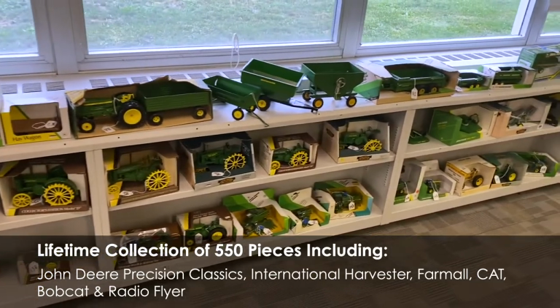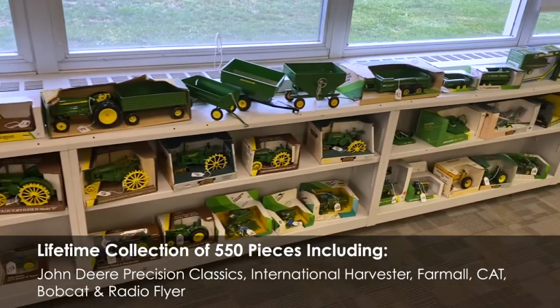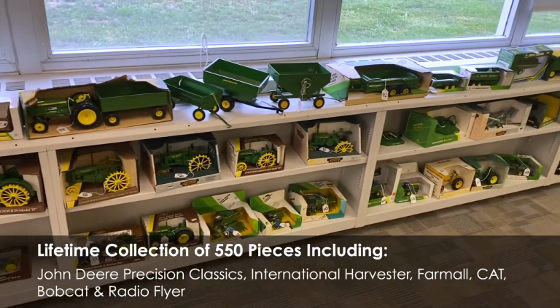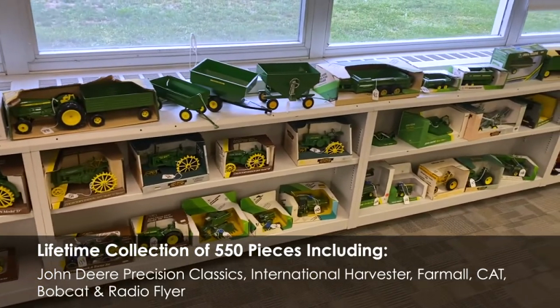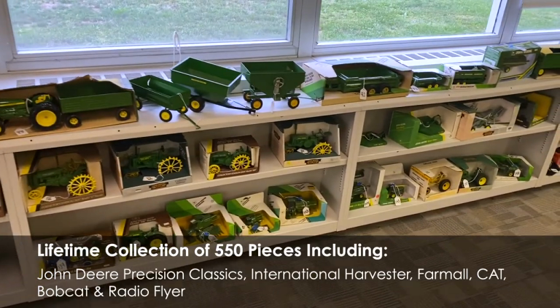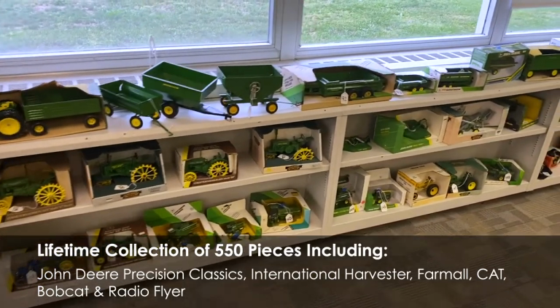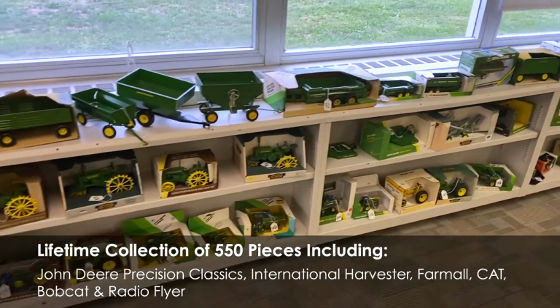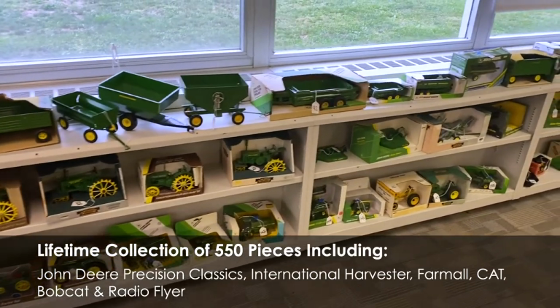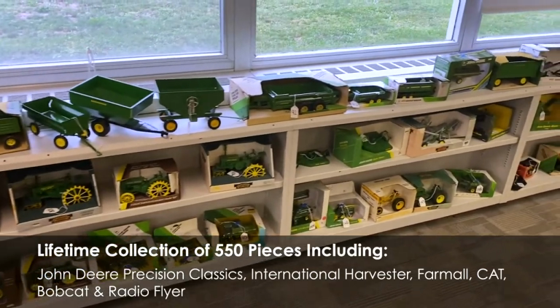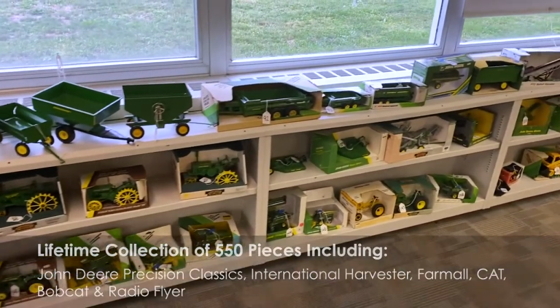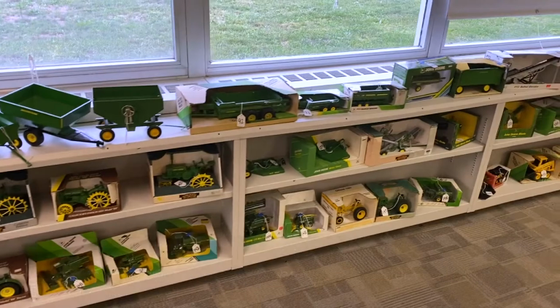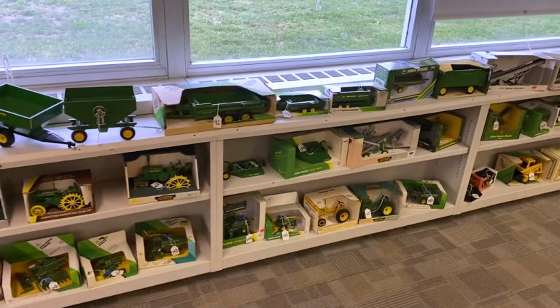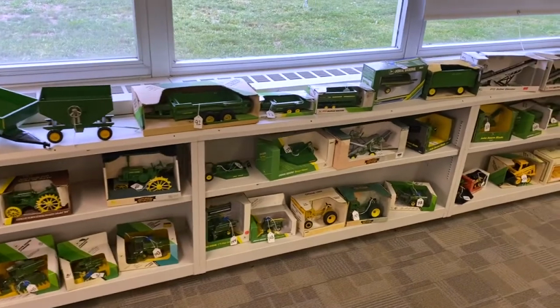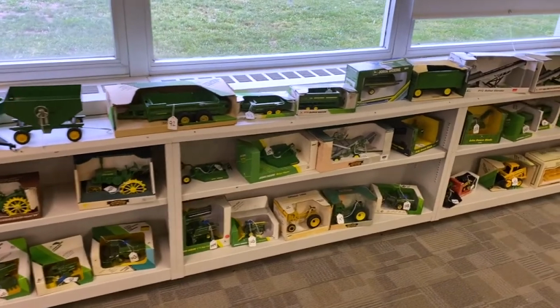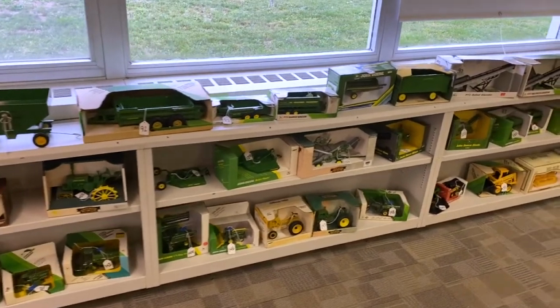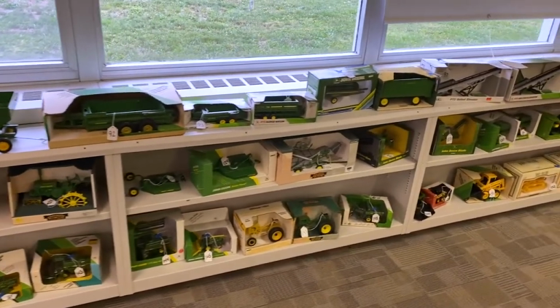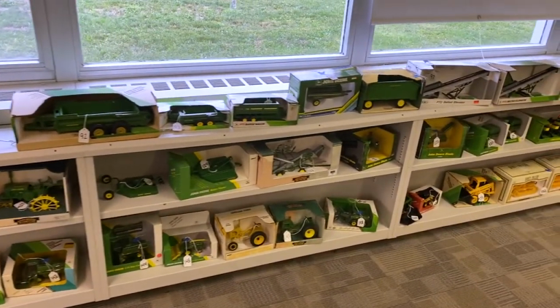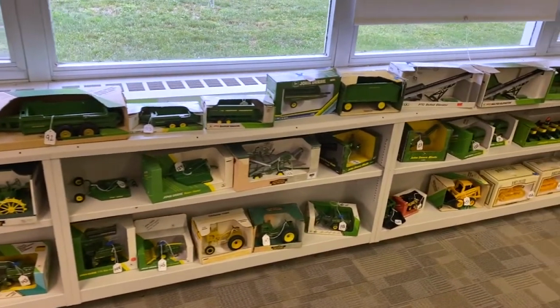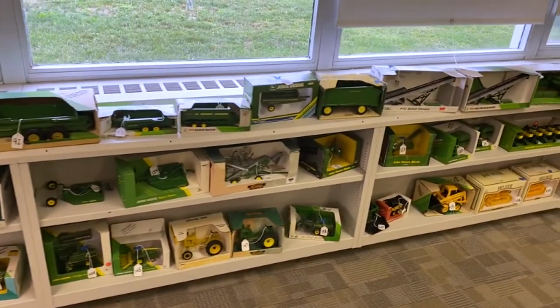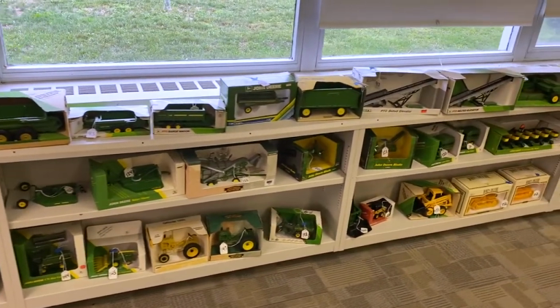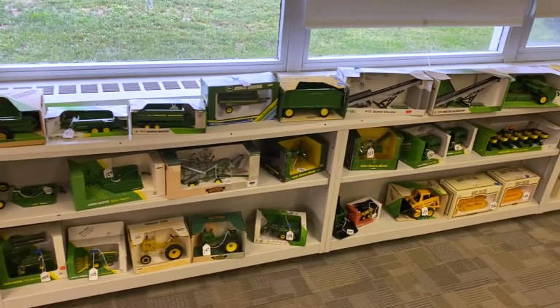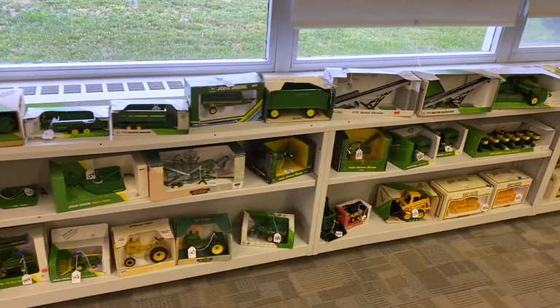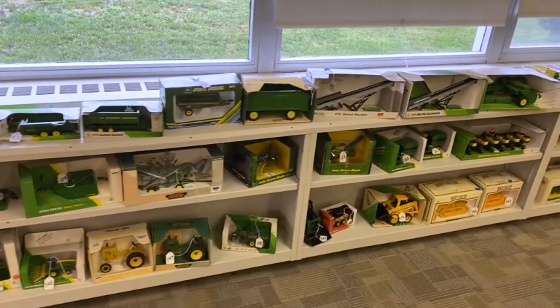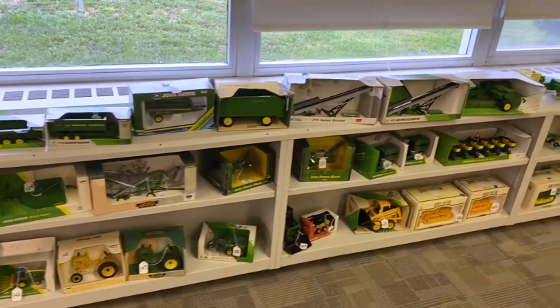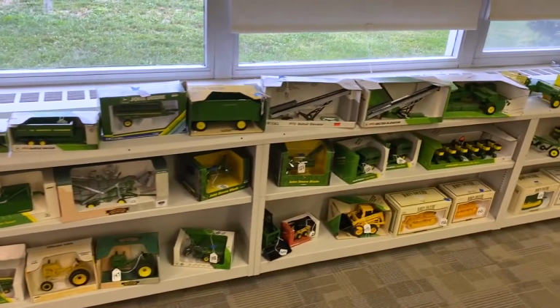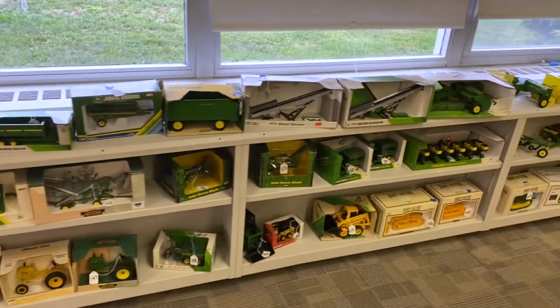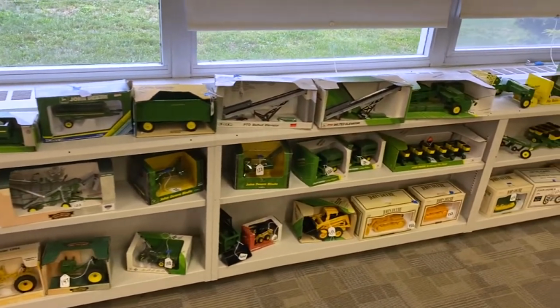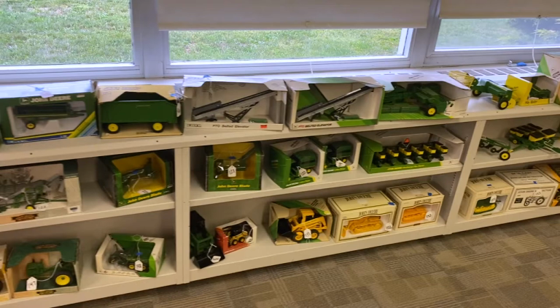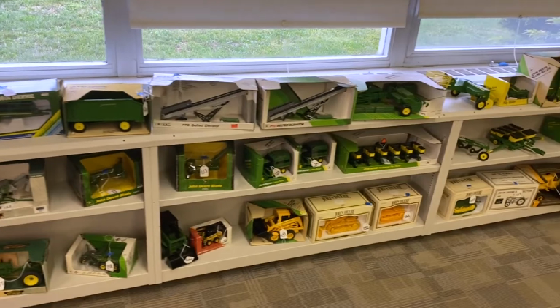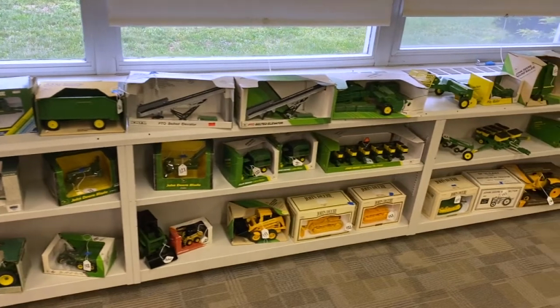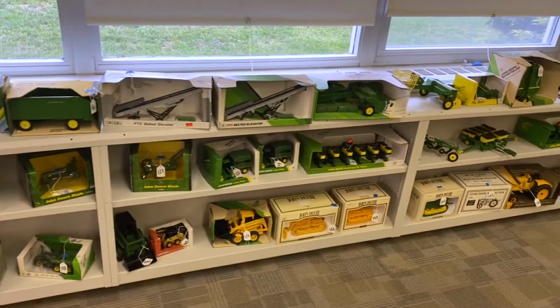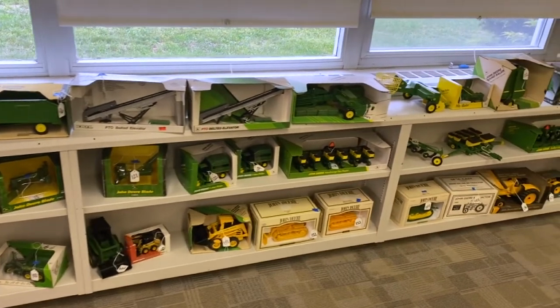Scale replicas include tractors, corn pickers, forage wagons, hay wagons, elevators, hay balers, and skid loaders, plus discs, plows, and vintage airplanes.